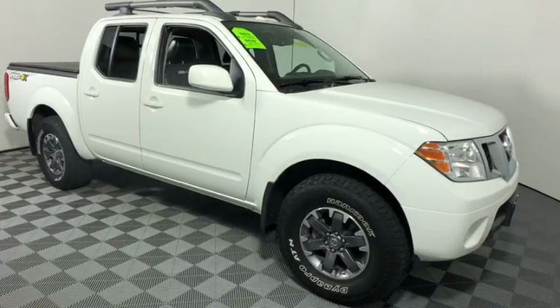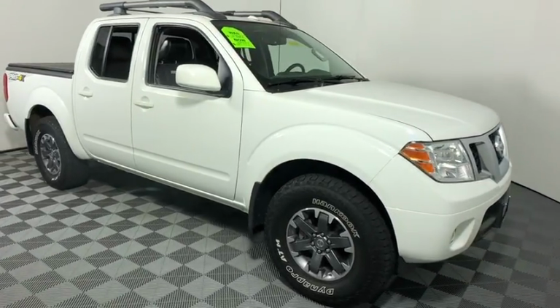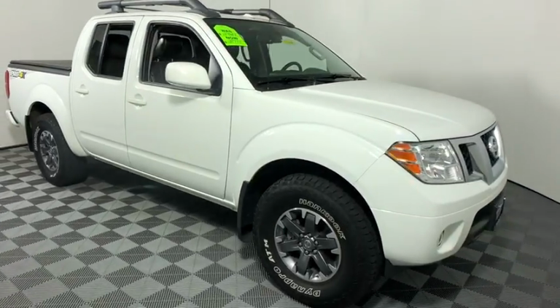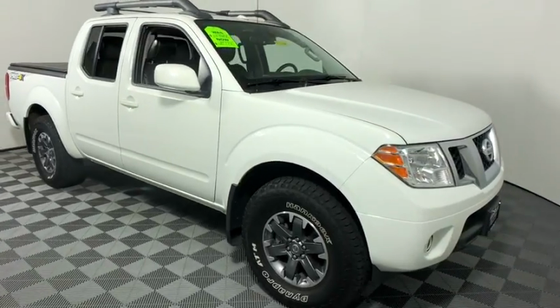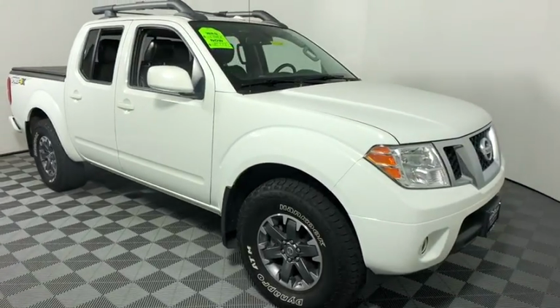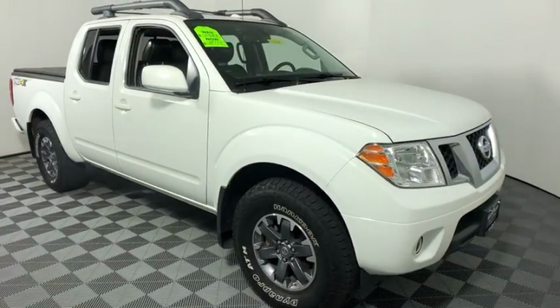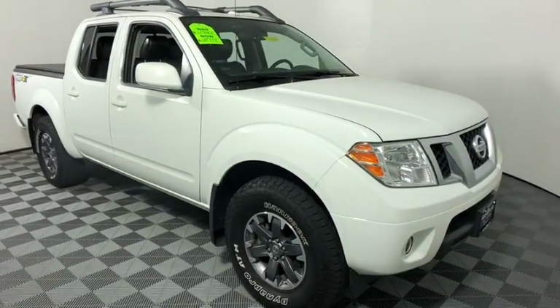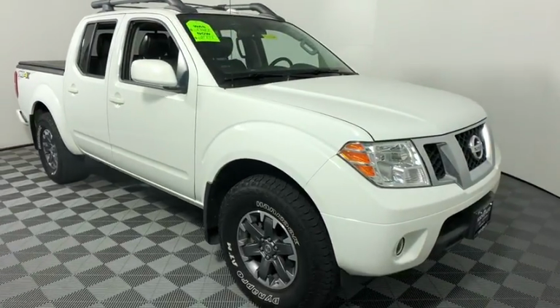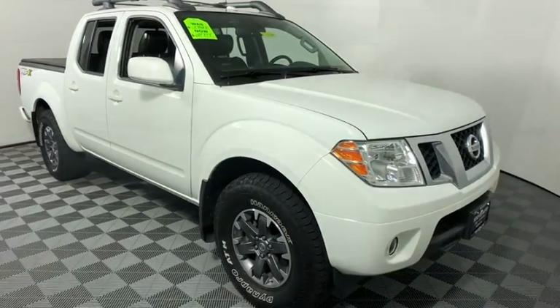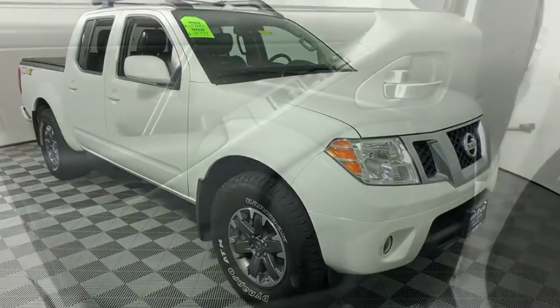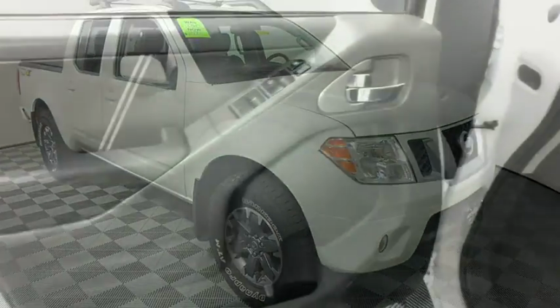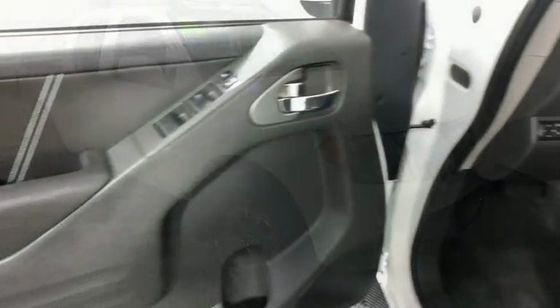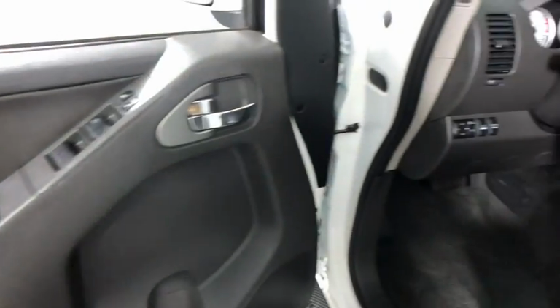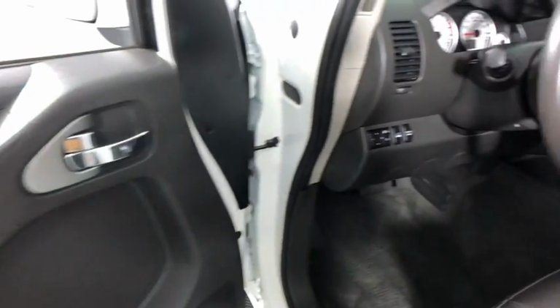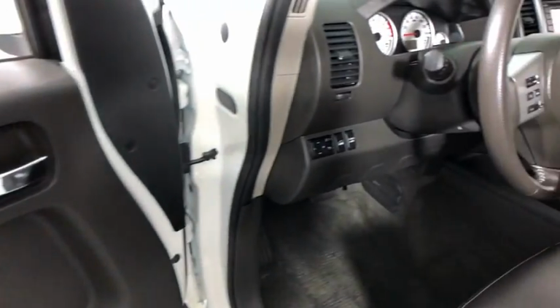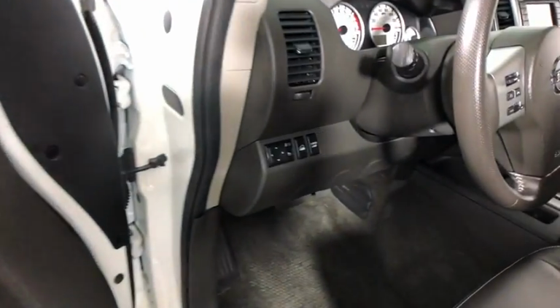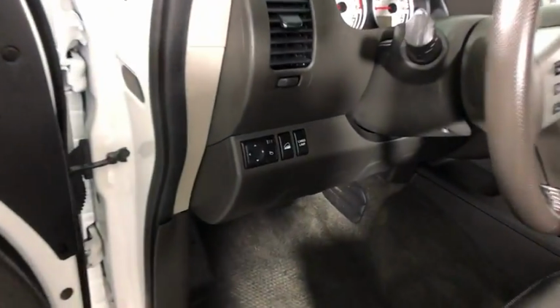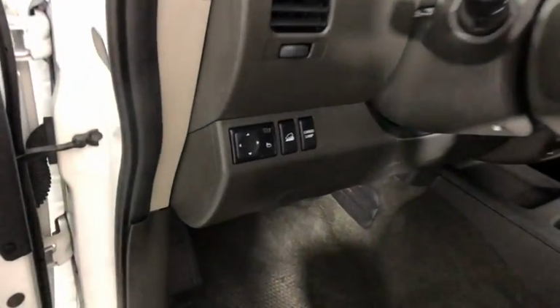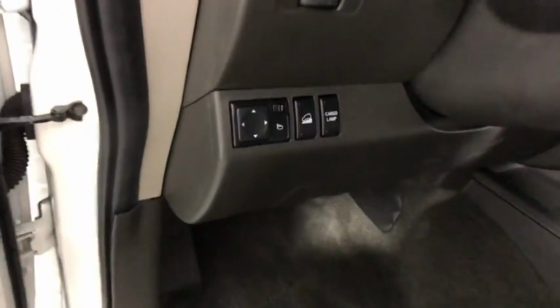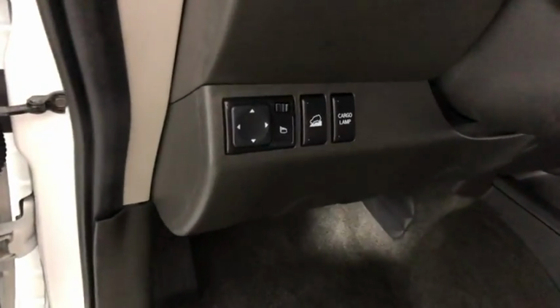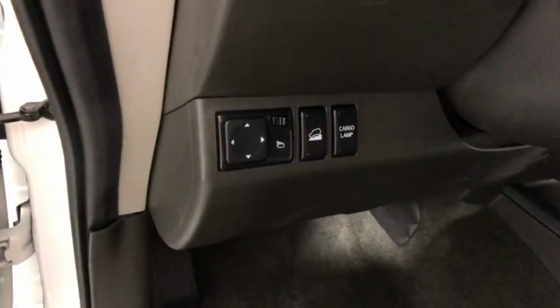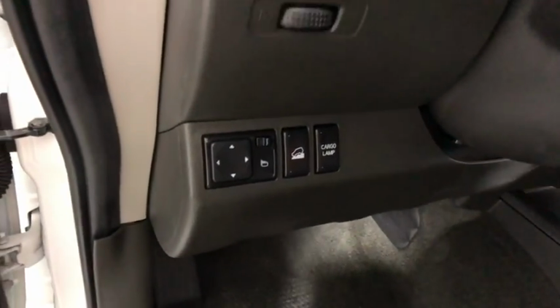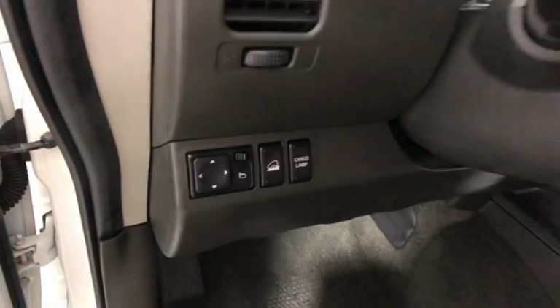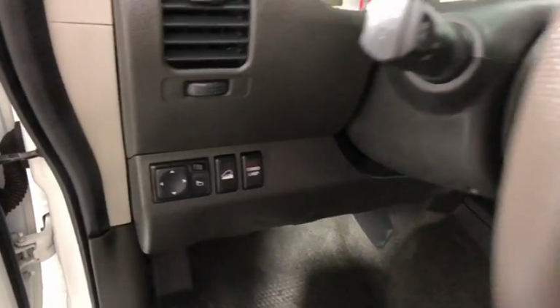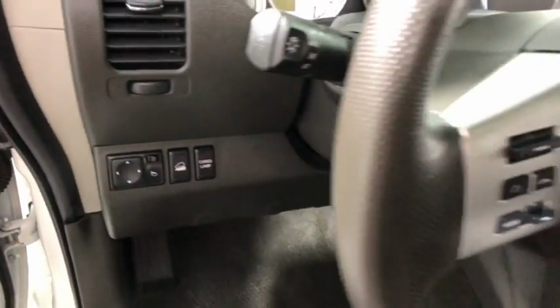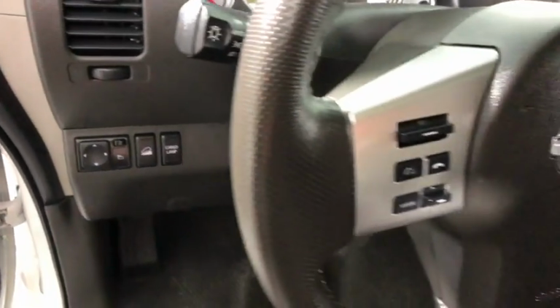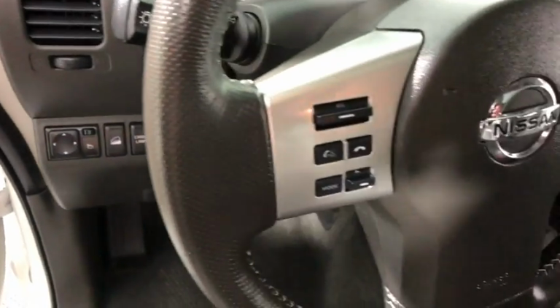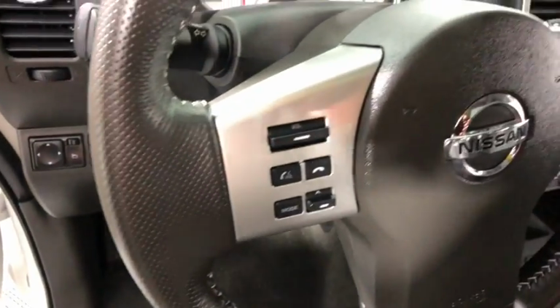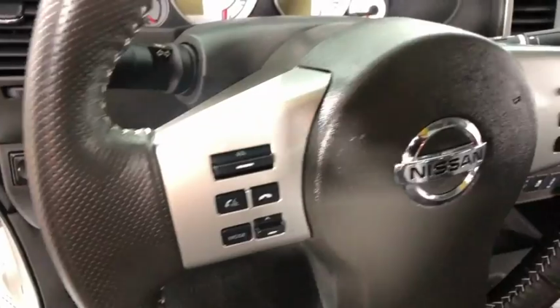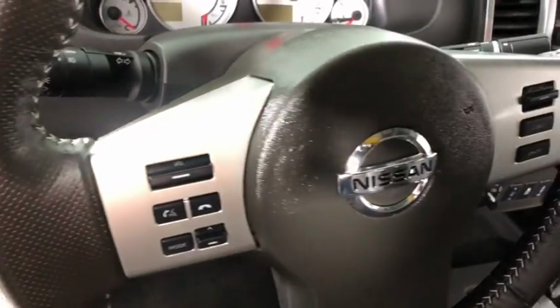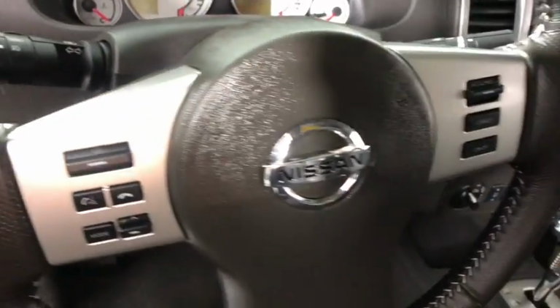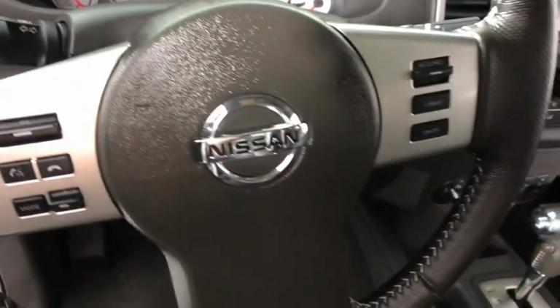The Frontier's interior comforts include cab versatility, under-seat storage, and seating for five. This vehicle has less than 15,000 miles.